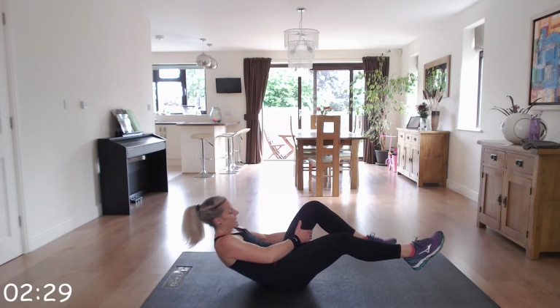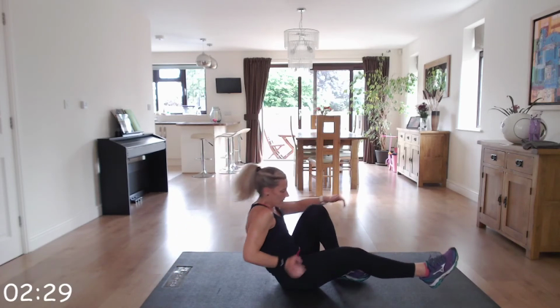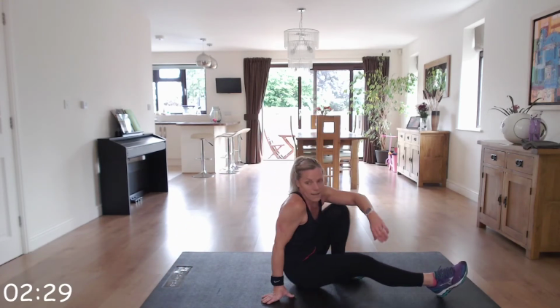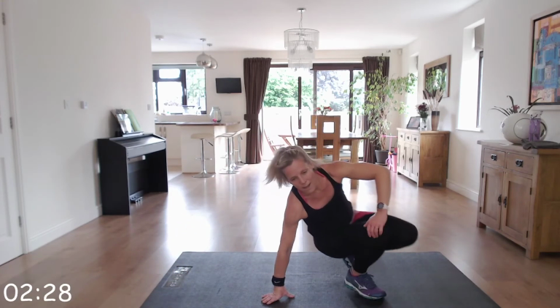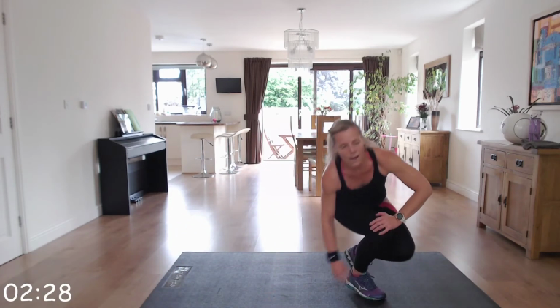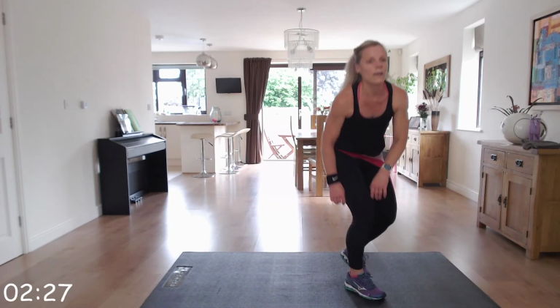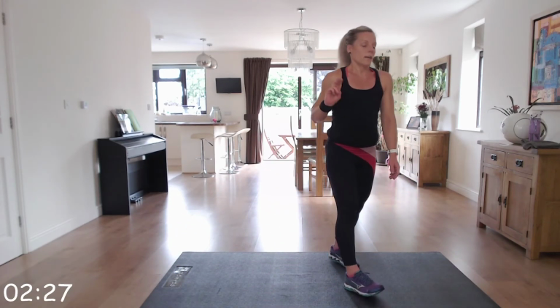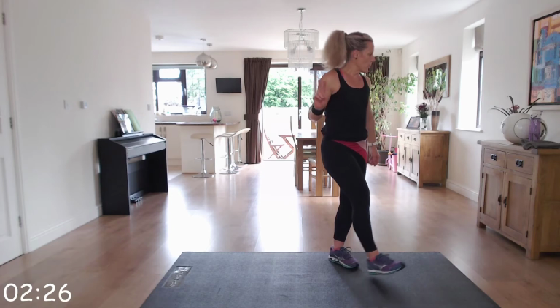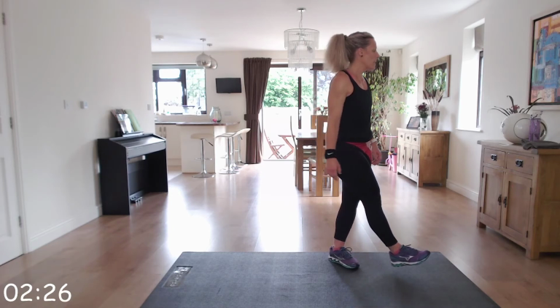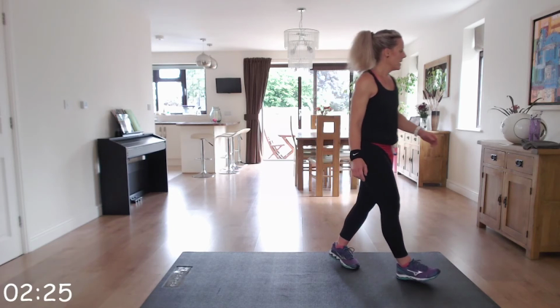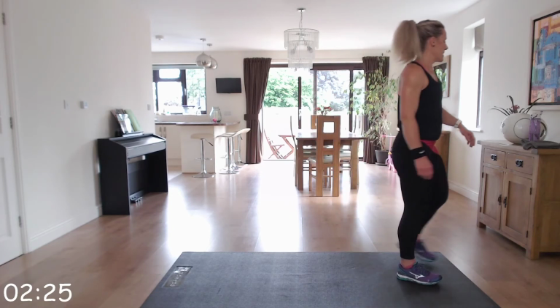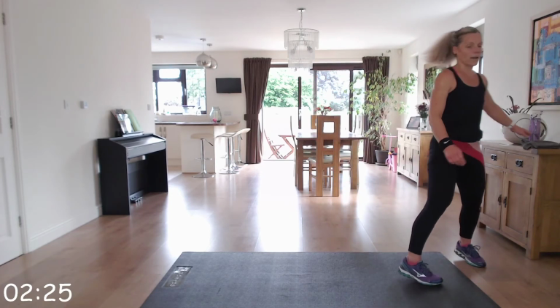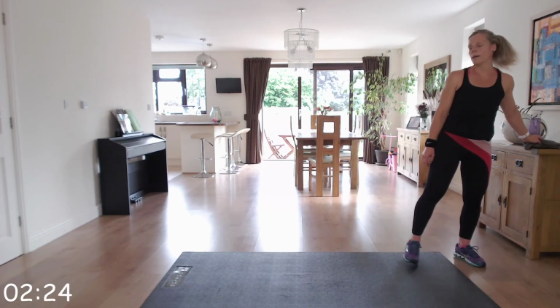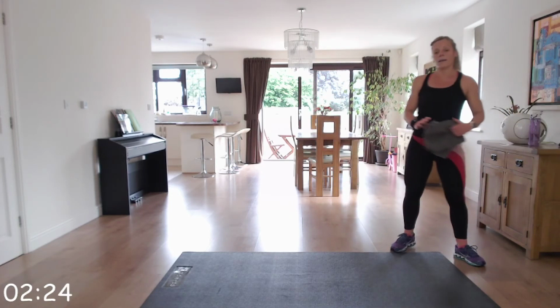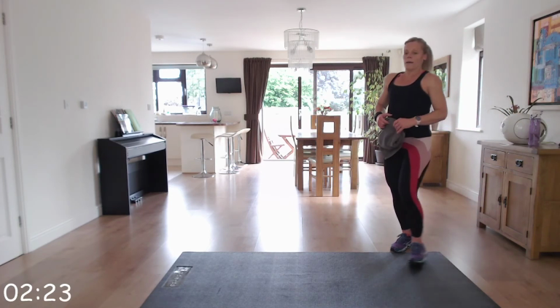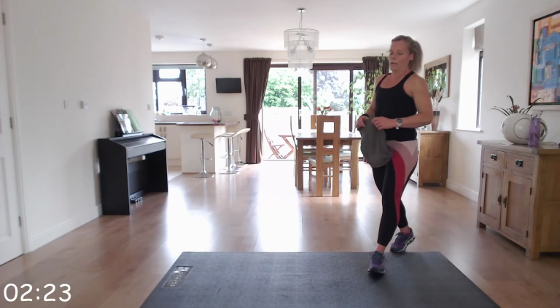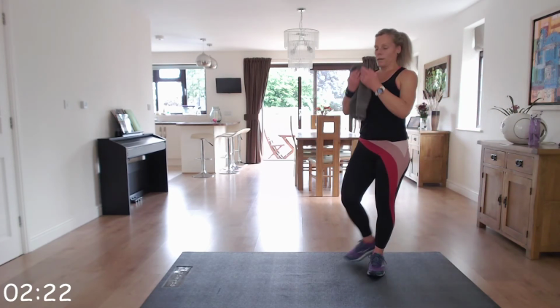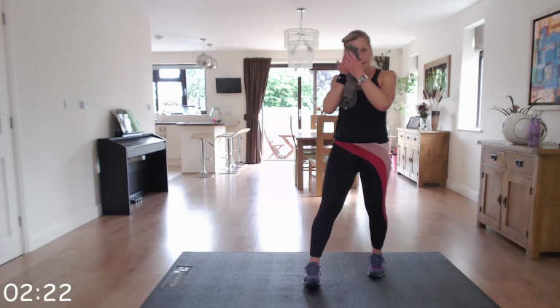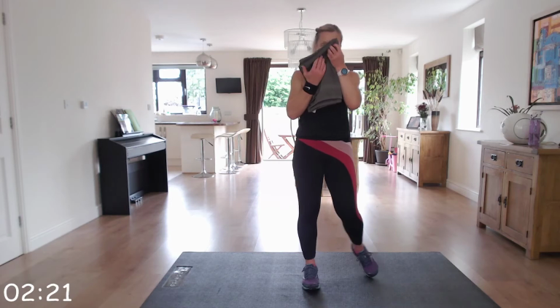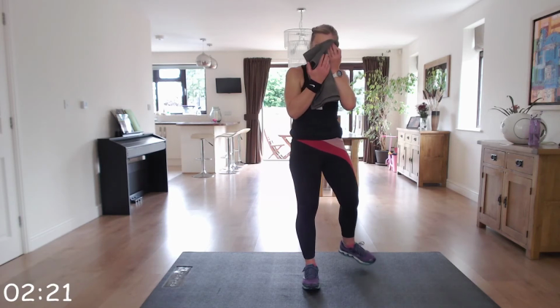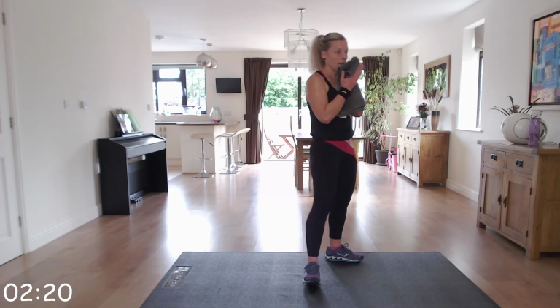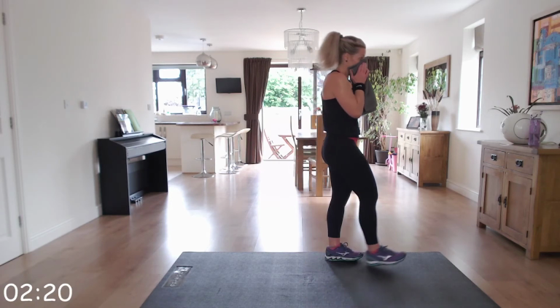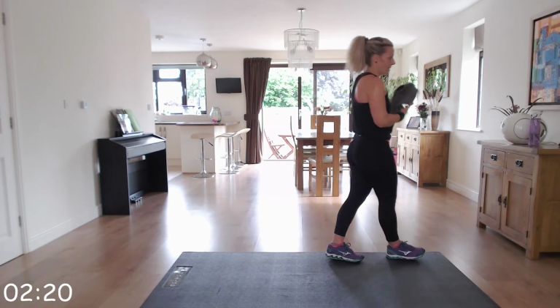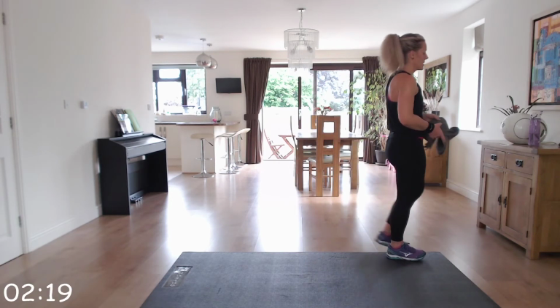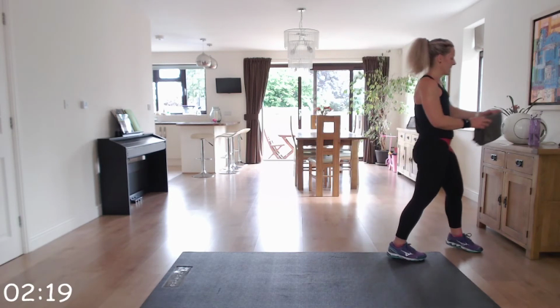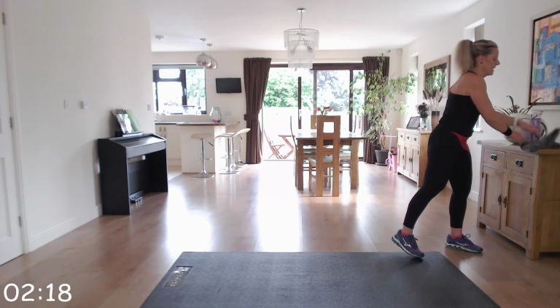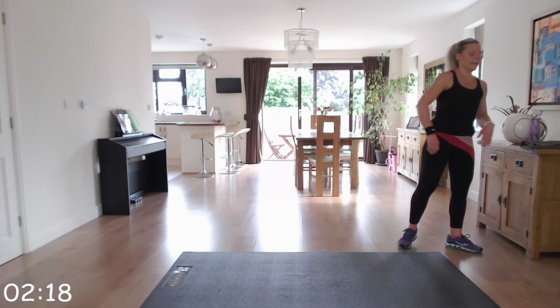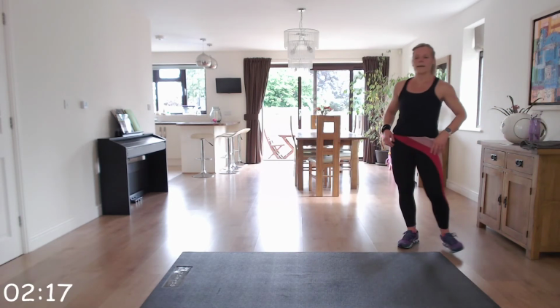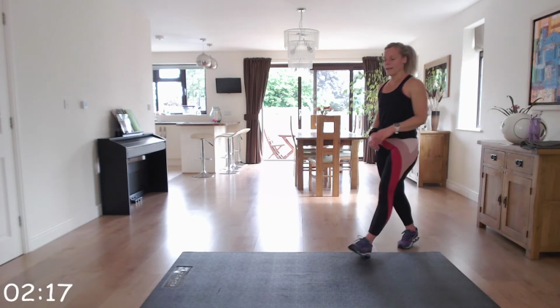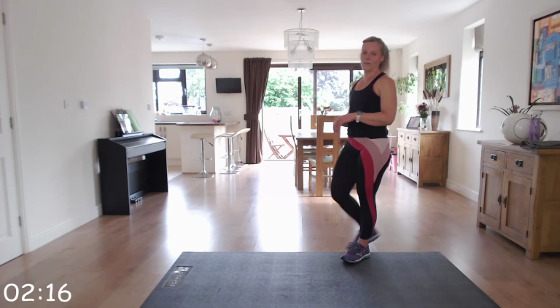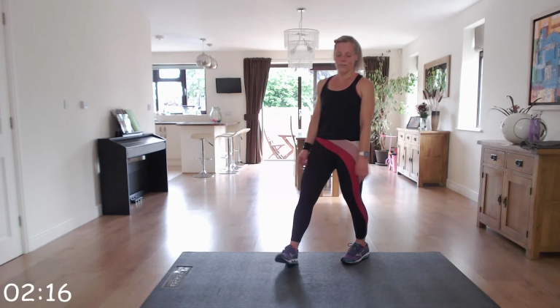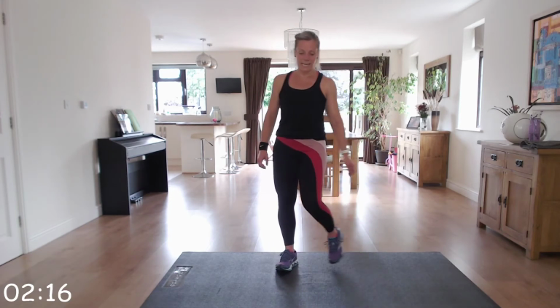Well done — nice and controlled, making sure that you've got that gap between the chin and the chest. Two more minutes to go and you're done, but we can do this.